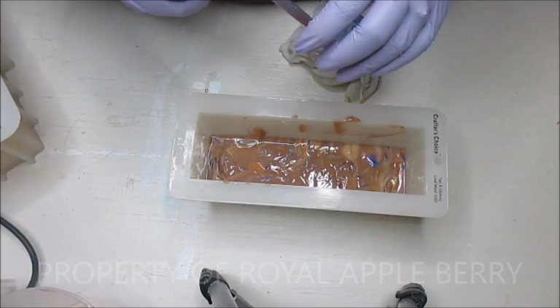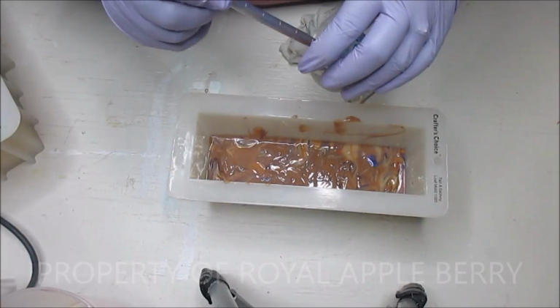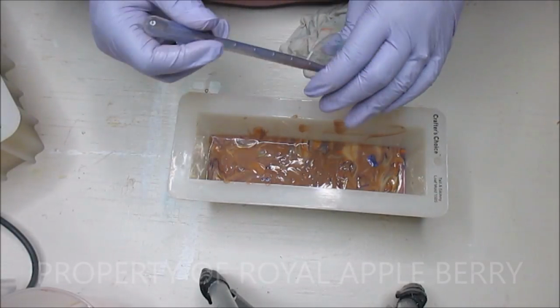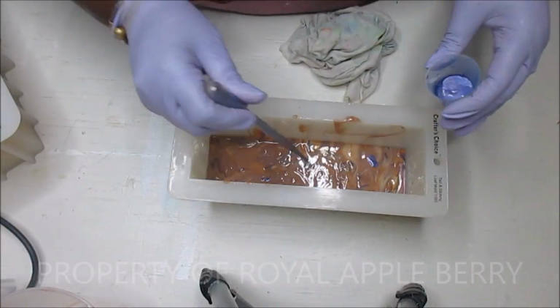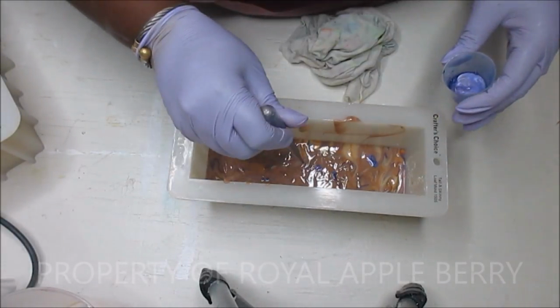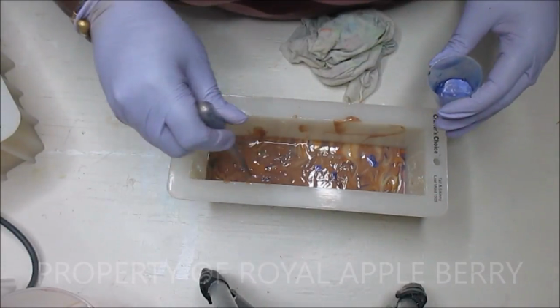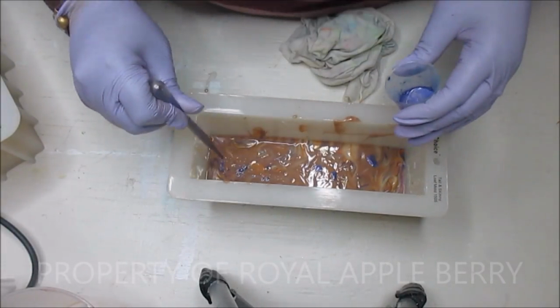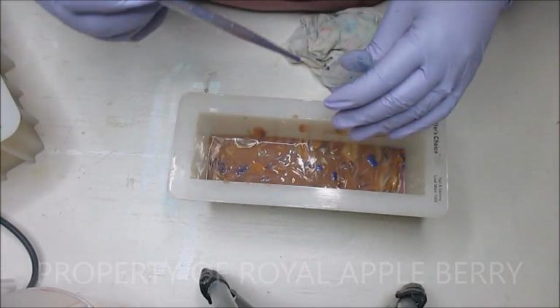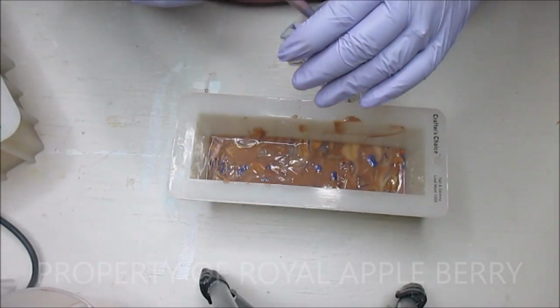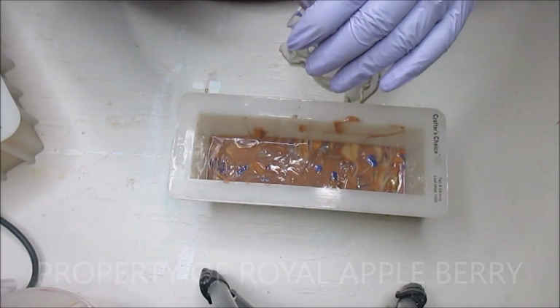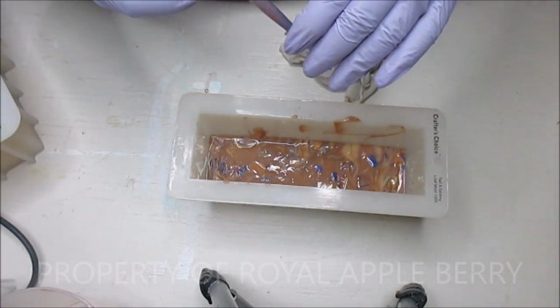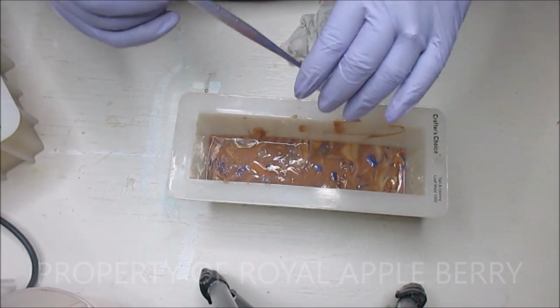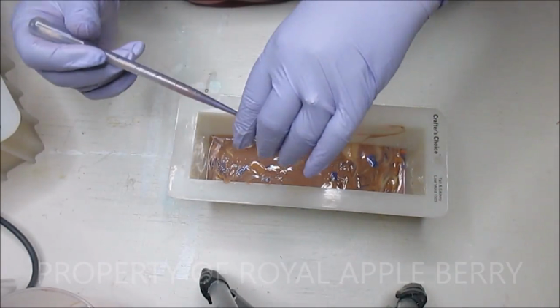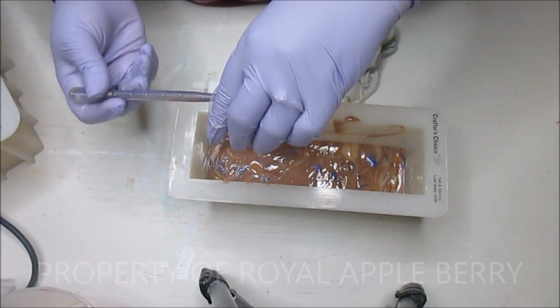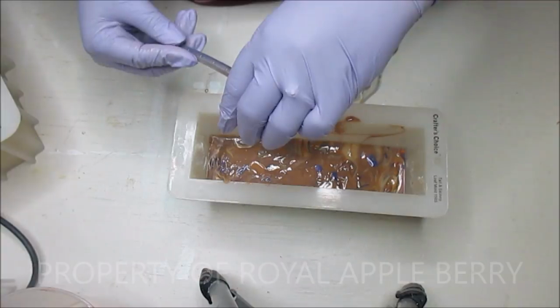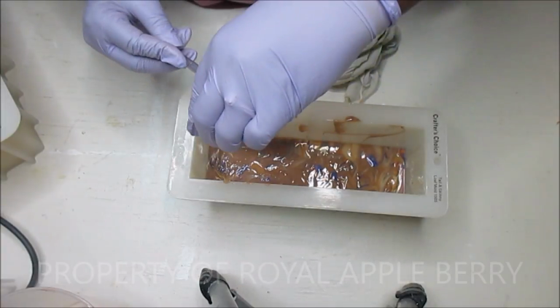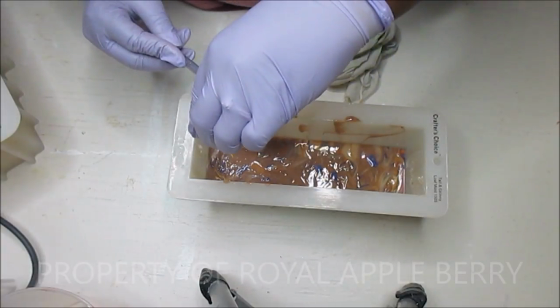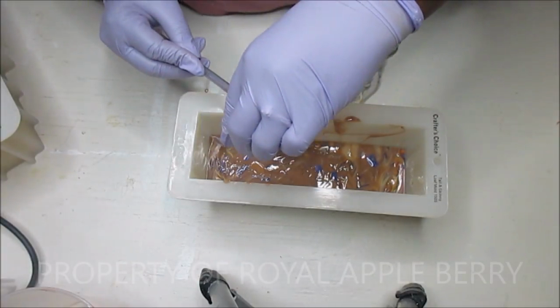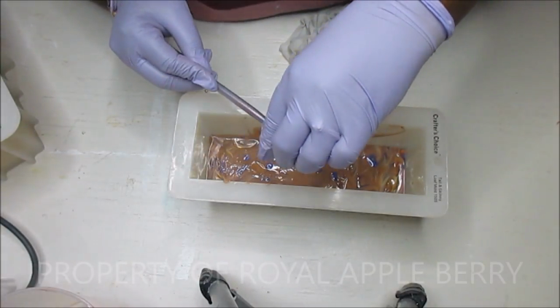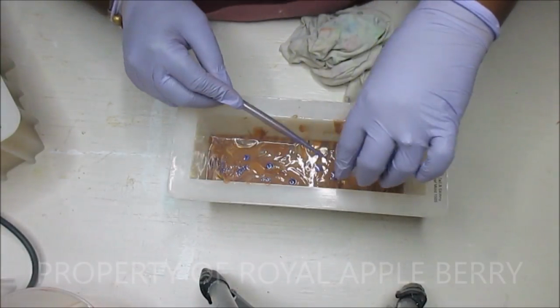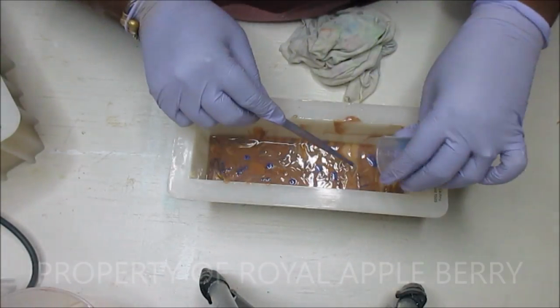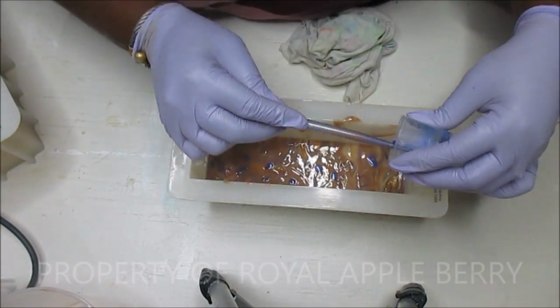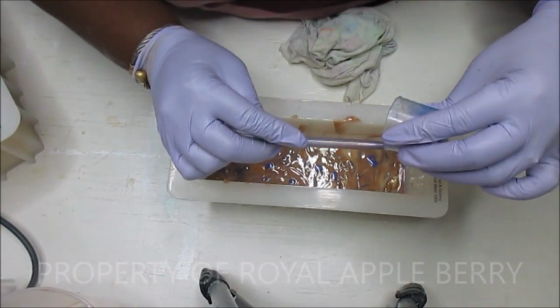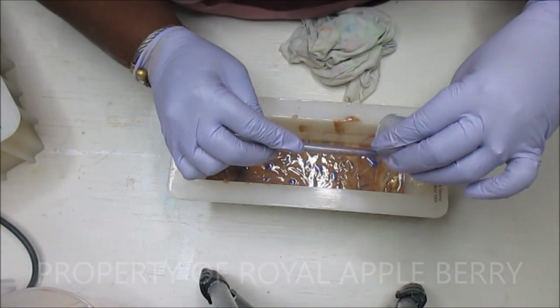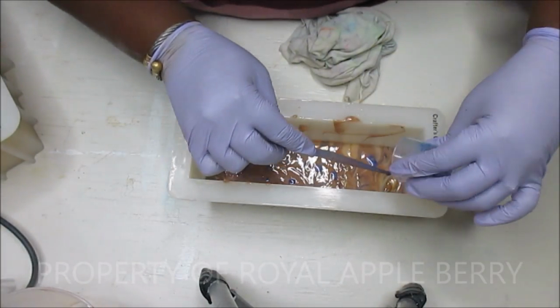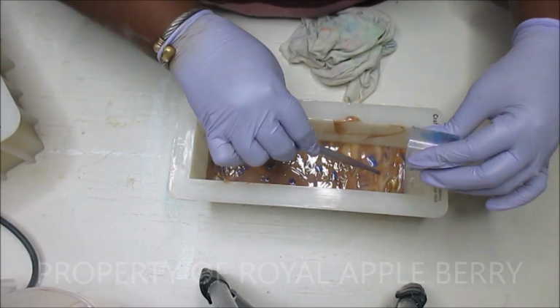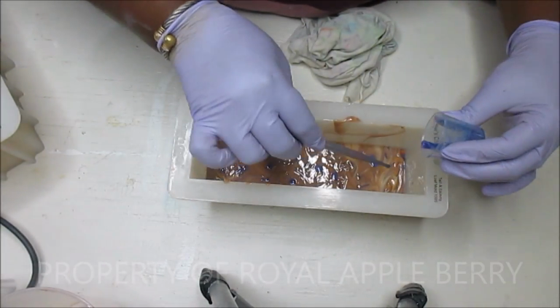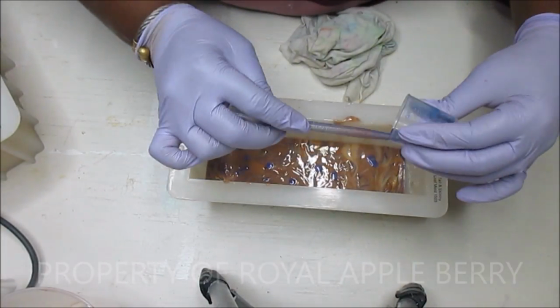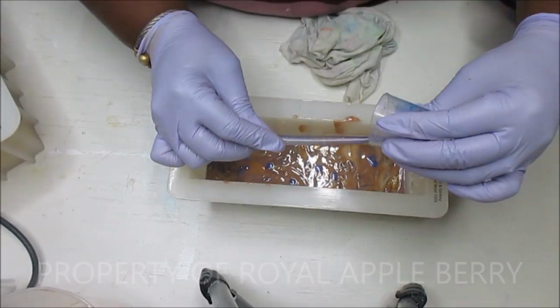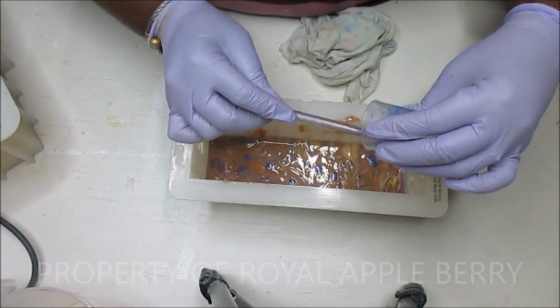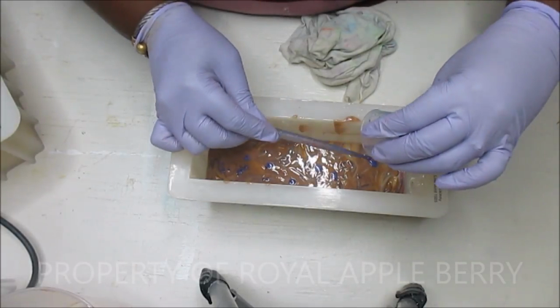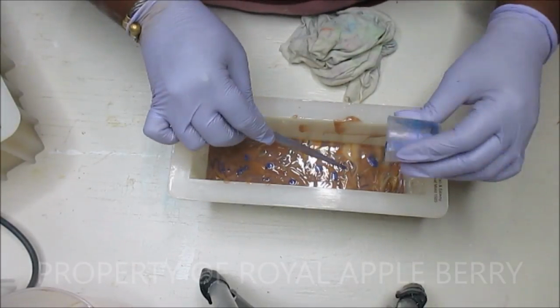Just because it's a mini loaf doesn't mean it has to be boring. Lately my mini loaves have been coming out spectacular - I'm like dang, I should do that for my big loaf too. So I just might start trying some of these techniques on my larger loaves.